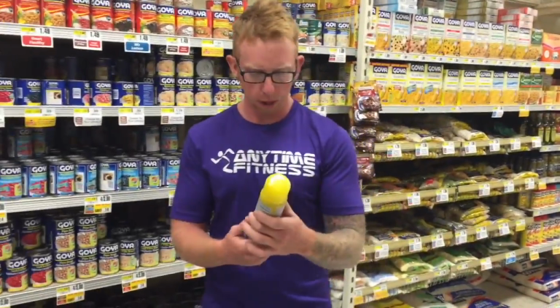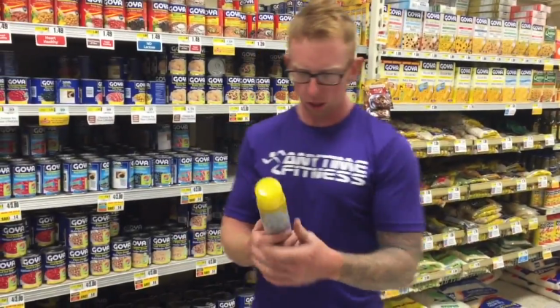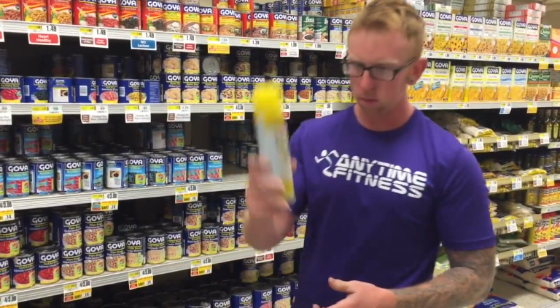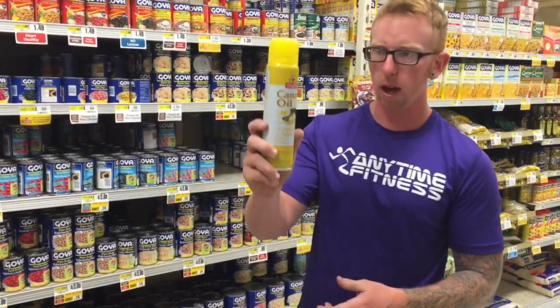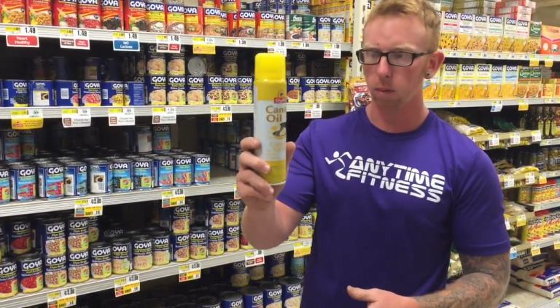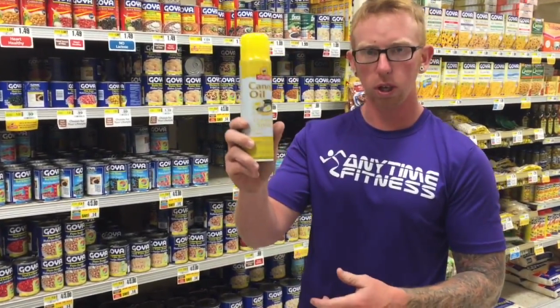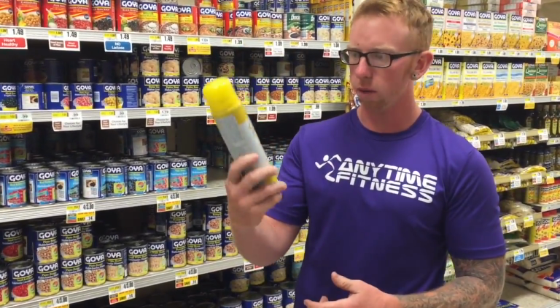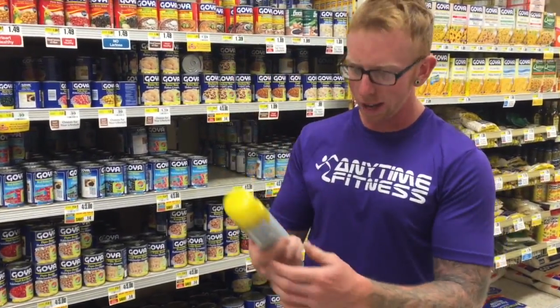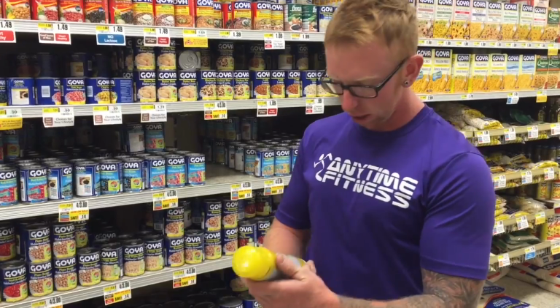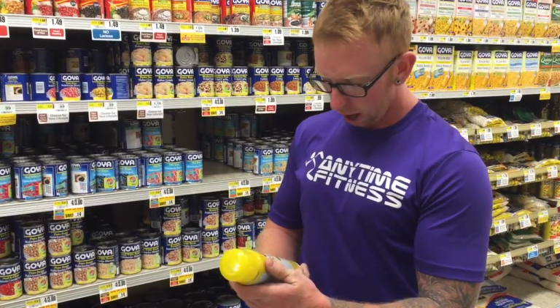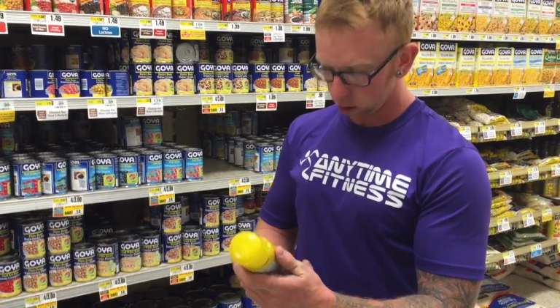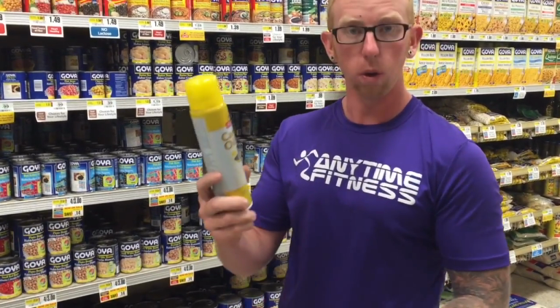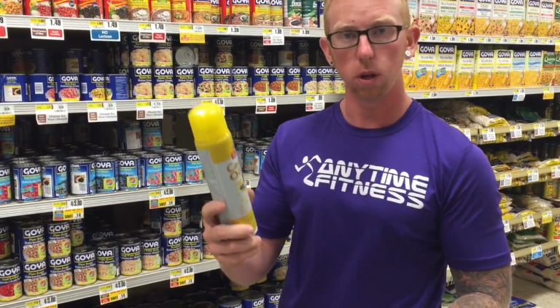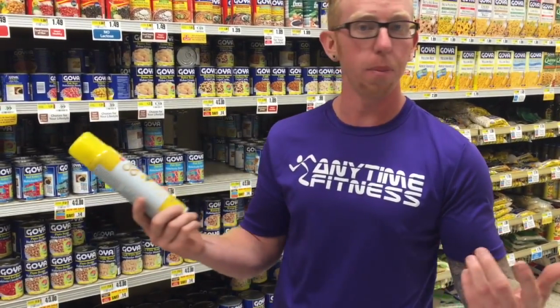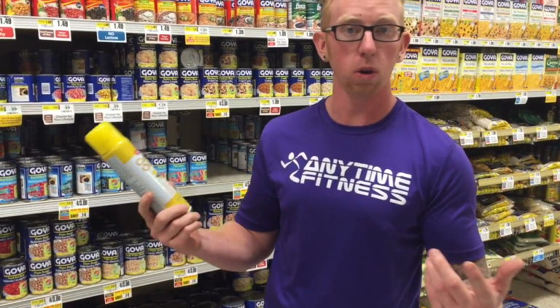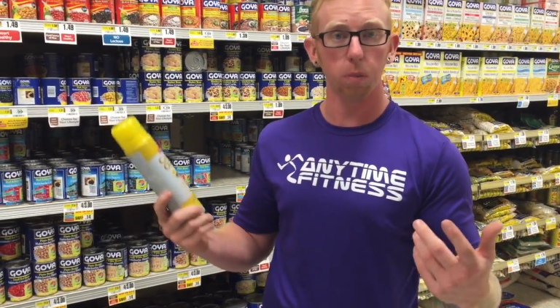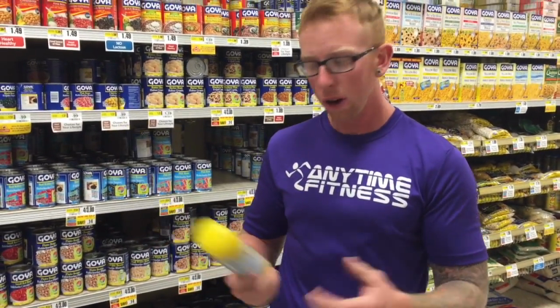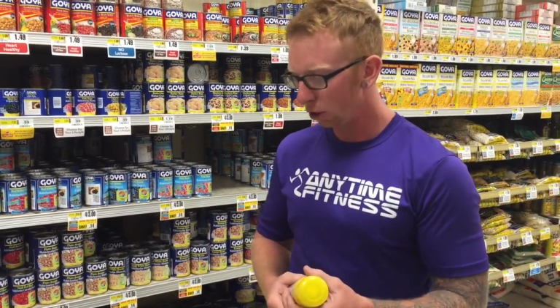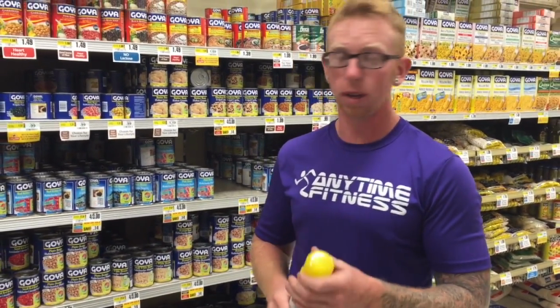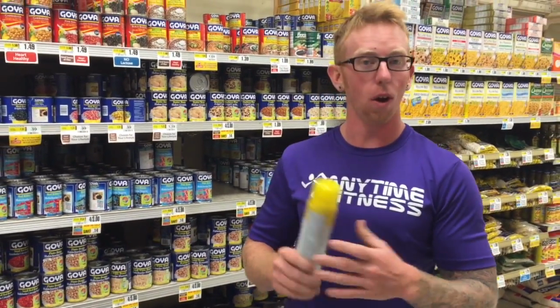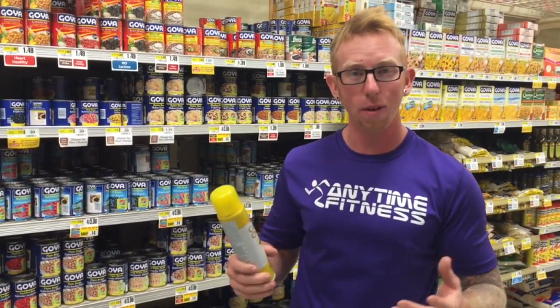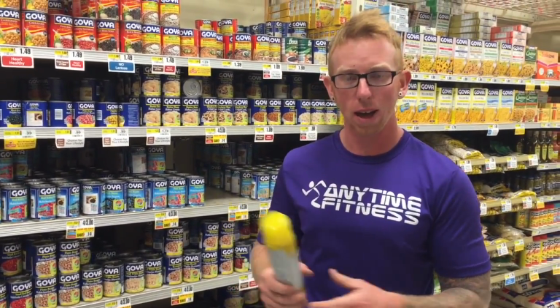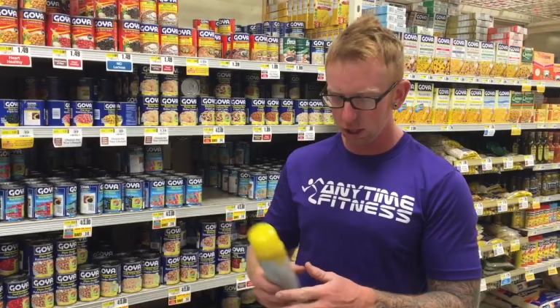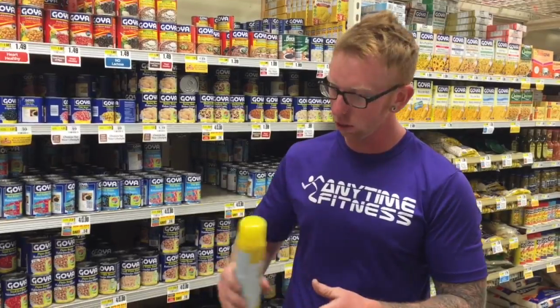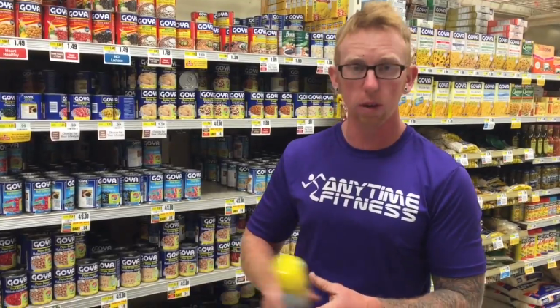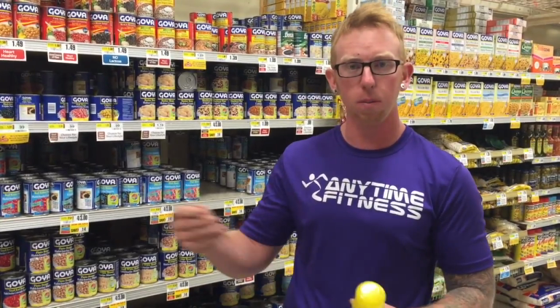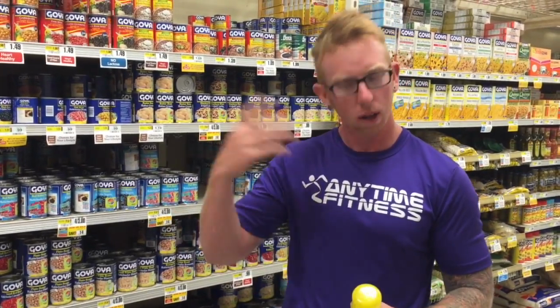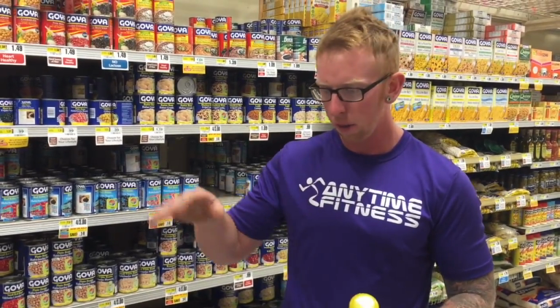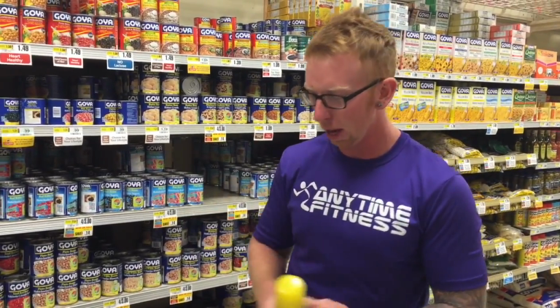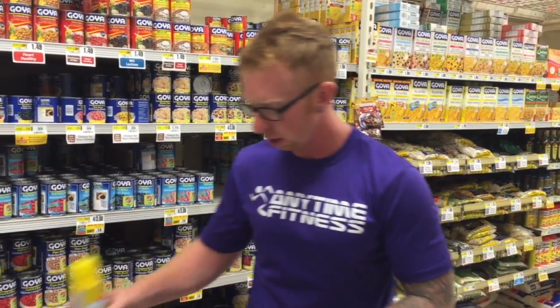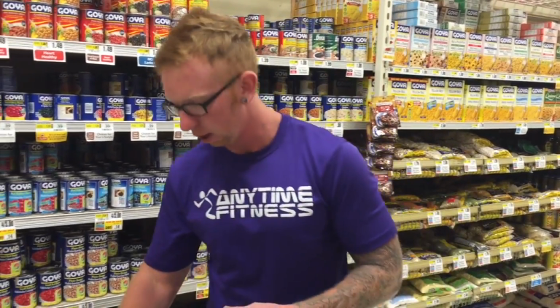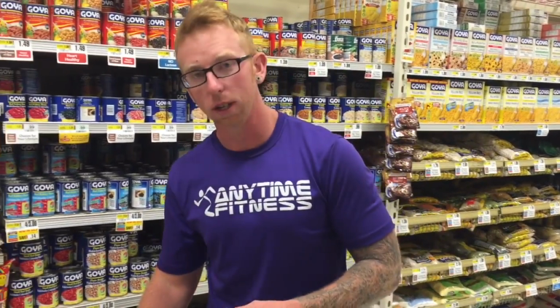I picked this up — like Paul said, it's great for eggs. It's canola oil spray, a lot better than cooking with butter. You're going to cut out all that fat. All you need is a little spray in the frying pan so nothing sticks.